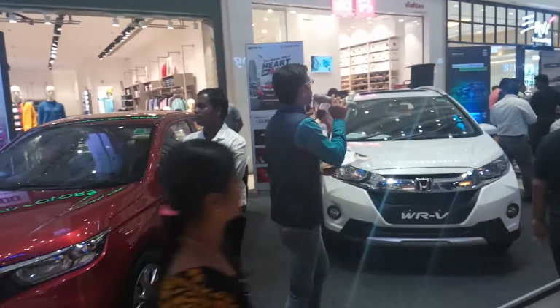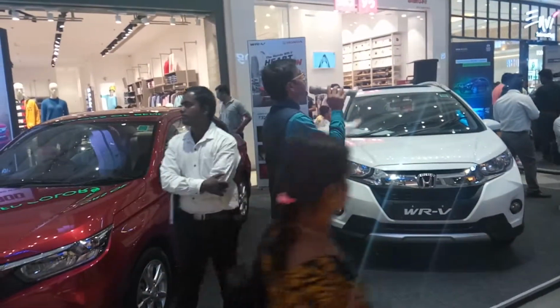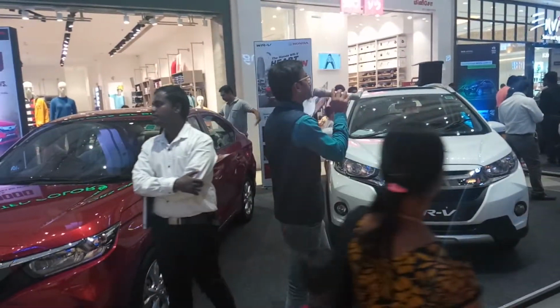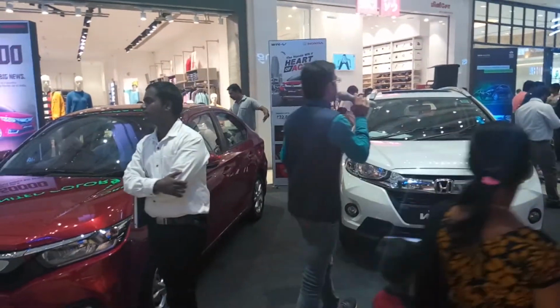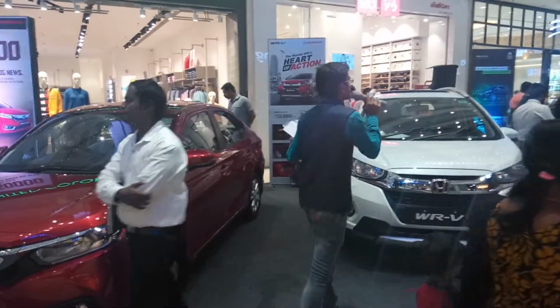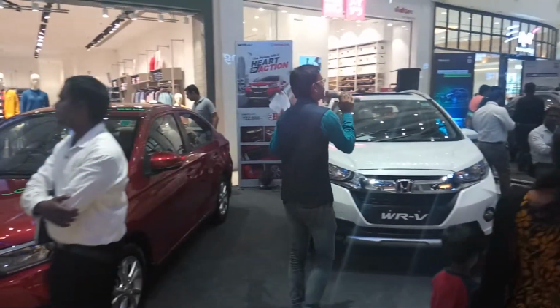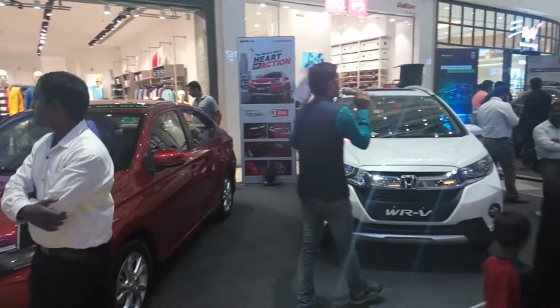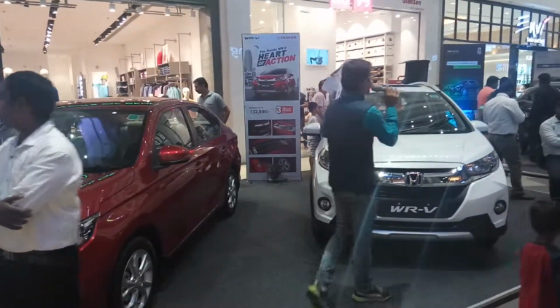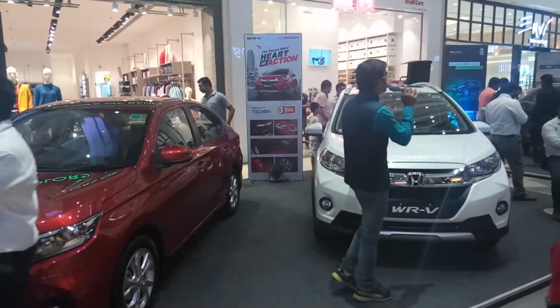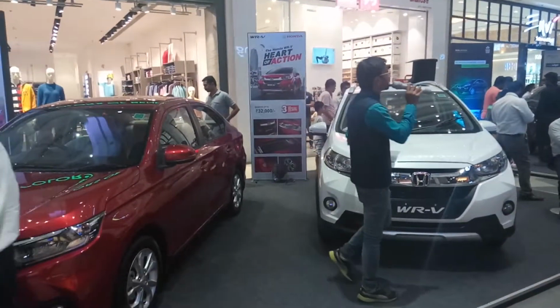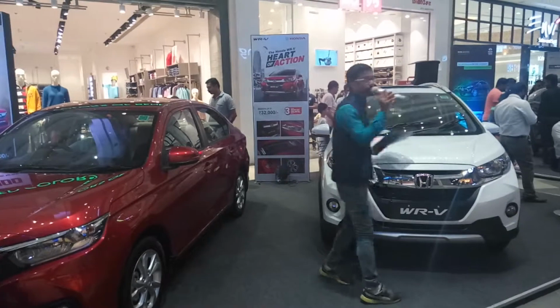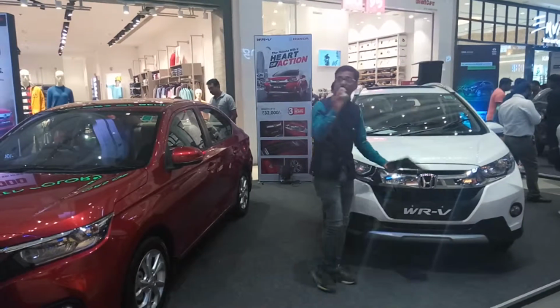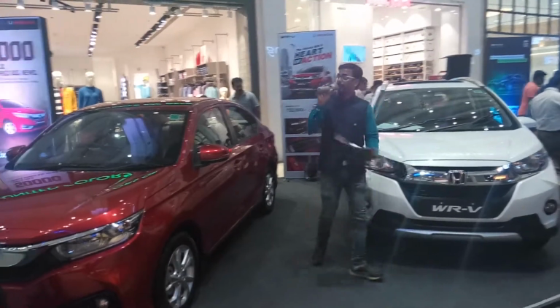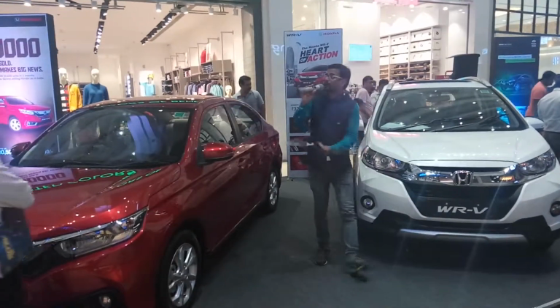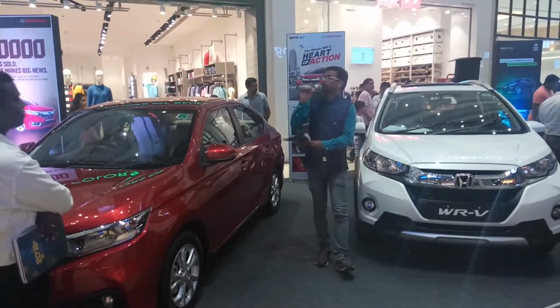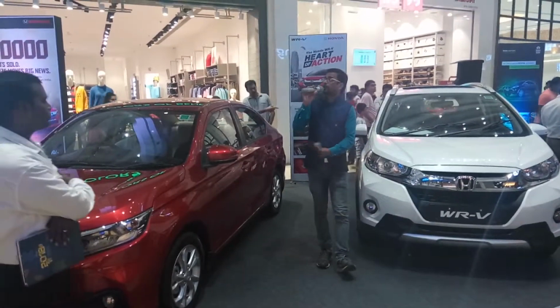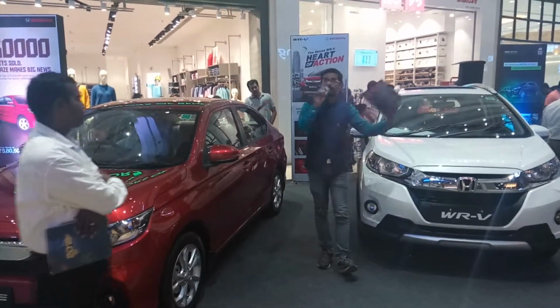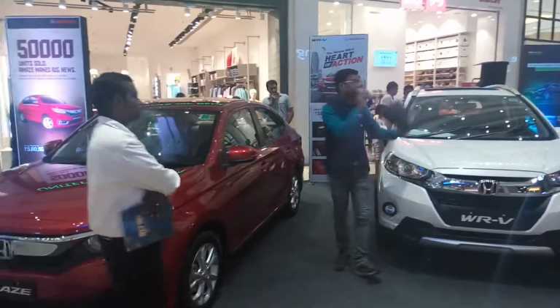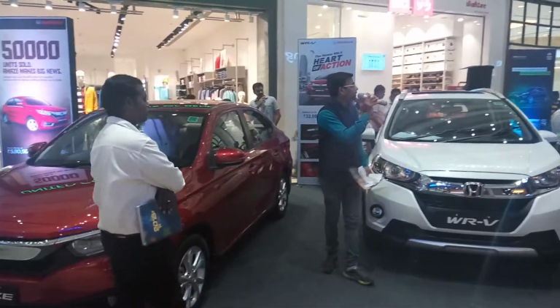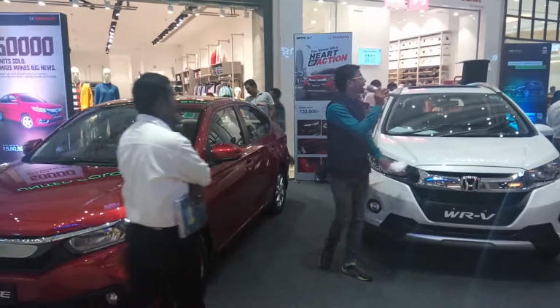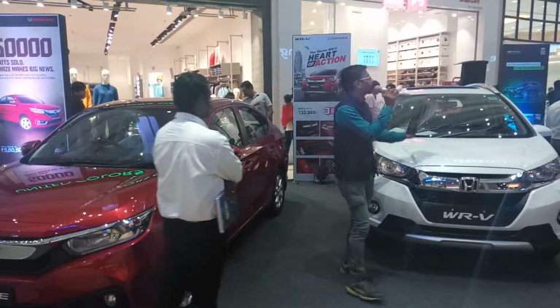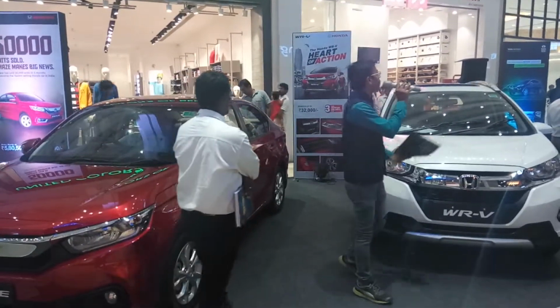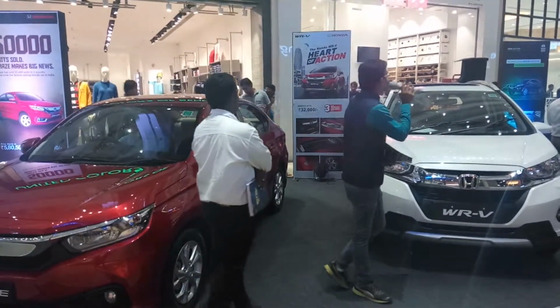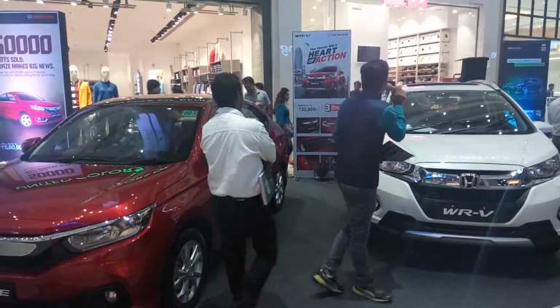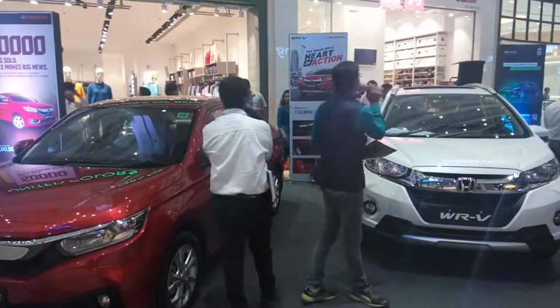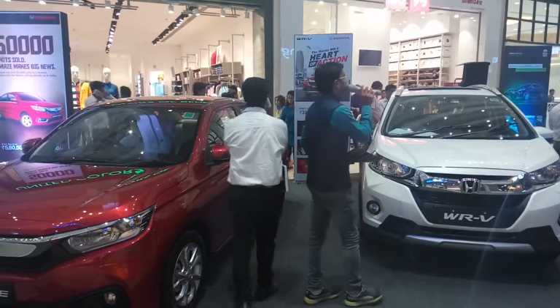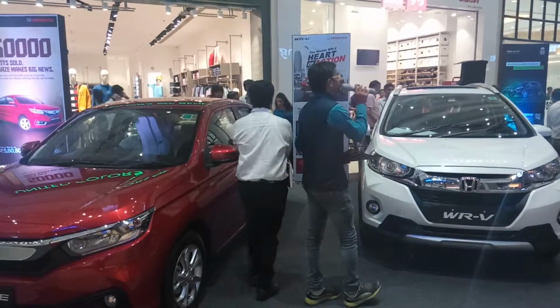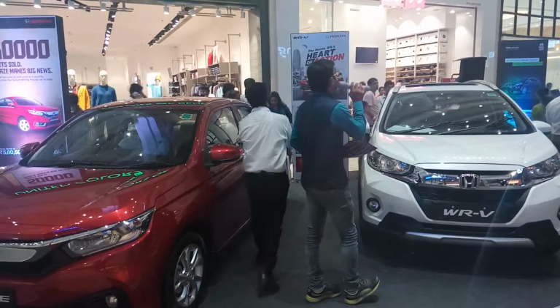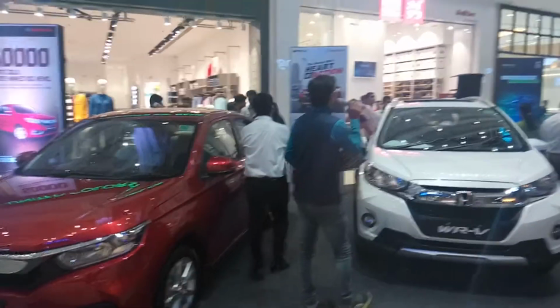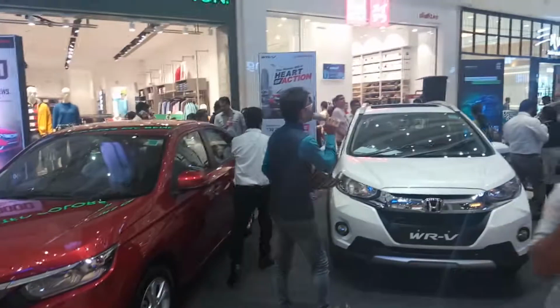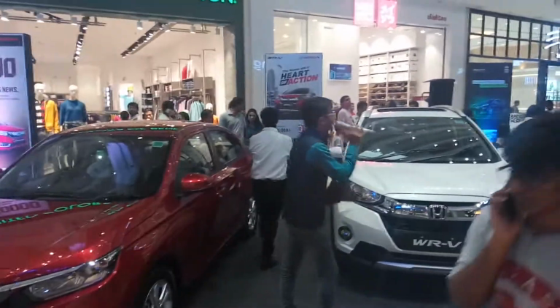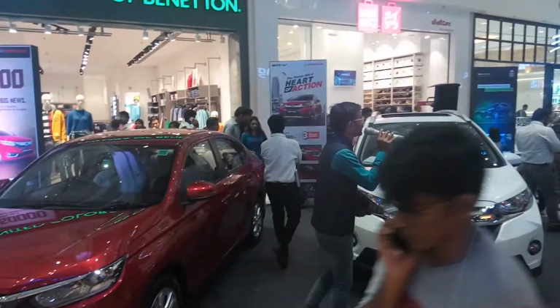For more details about offers and specifications on these two cars or any Honda model, you can come to our stall. Our well-trained and well-experienced consultants will be glad to help you. Thank you so much.